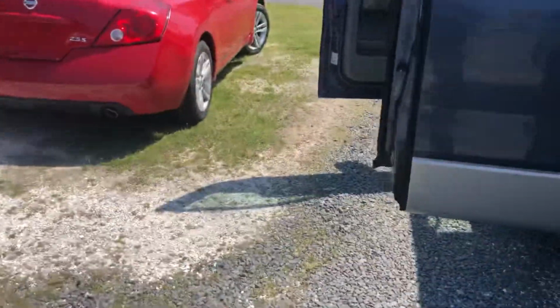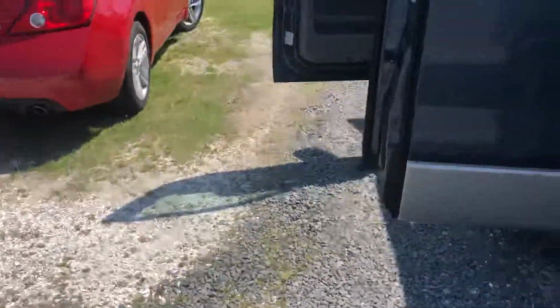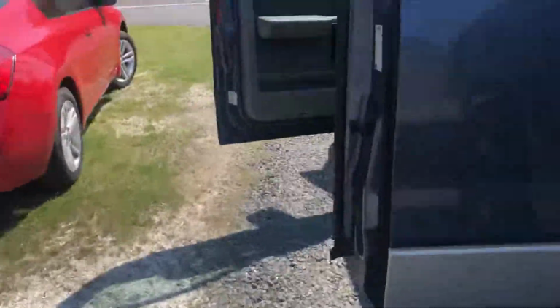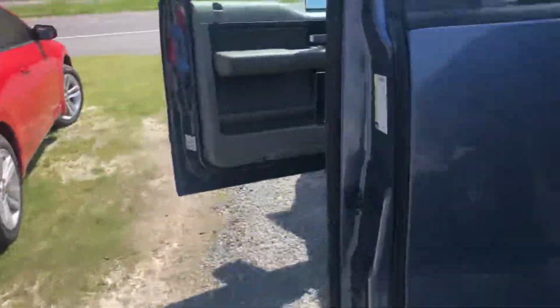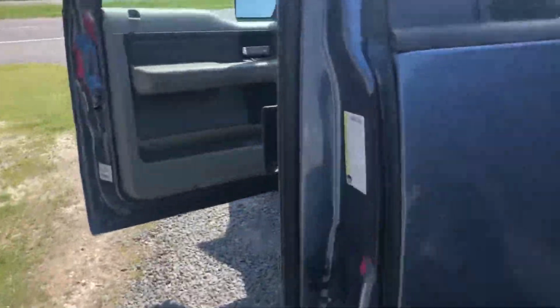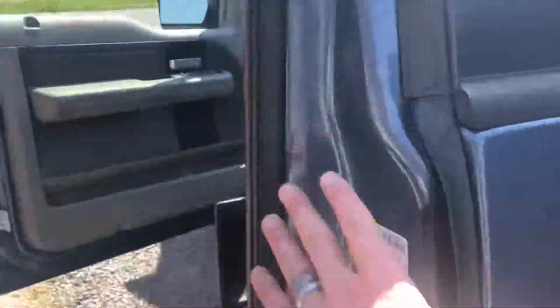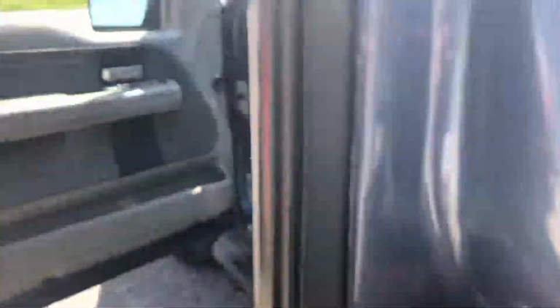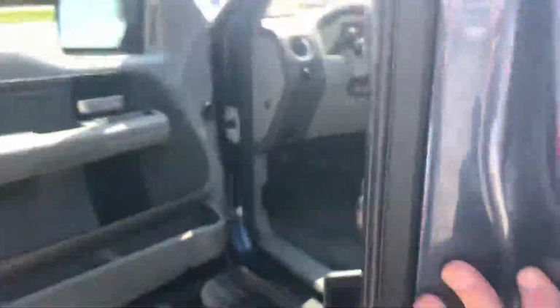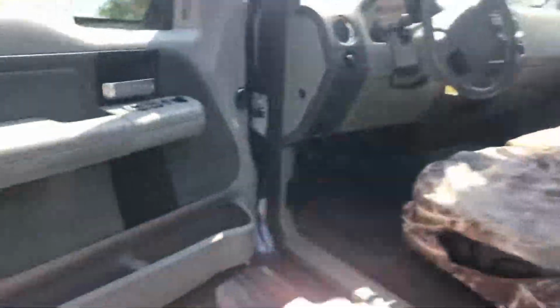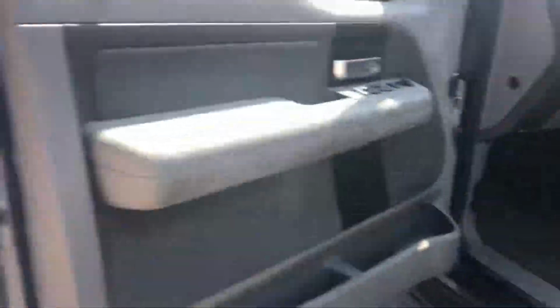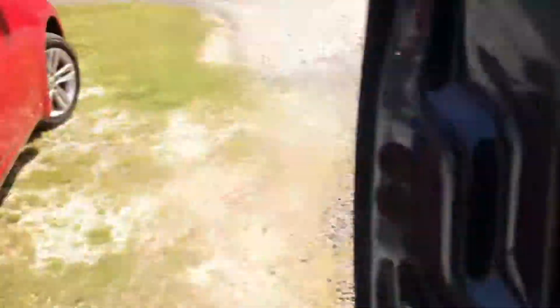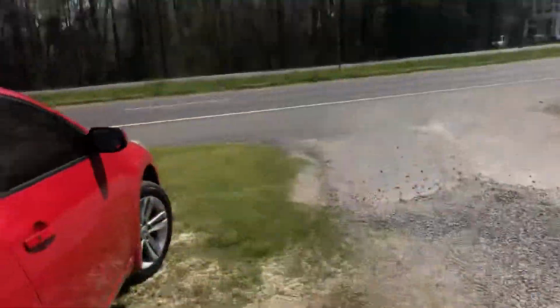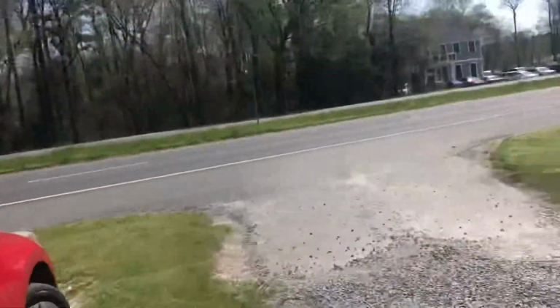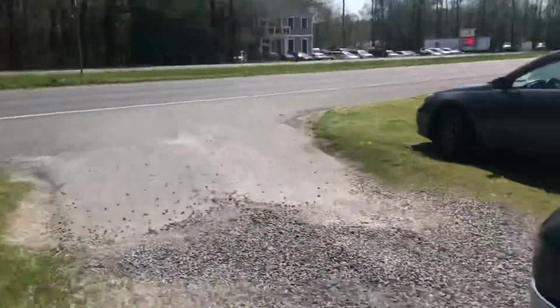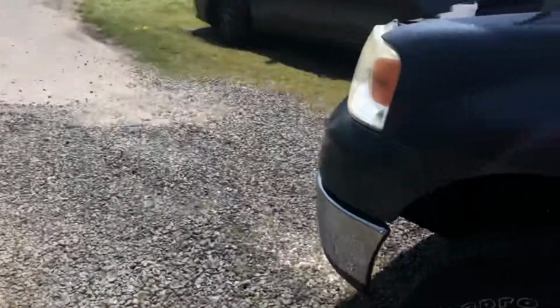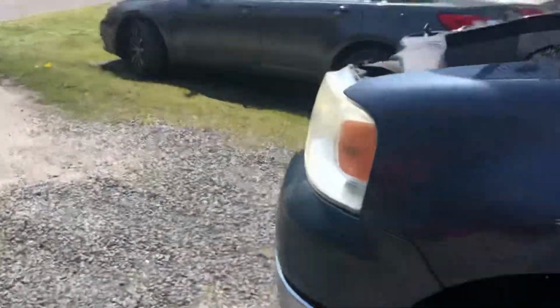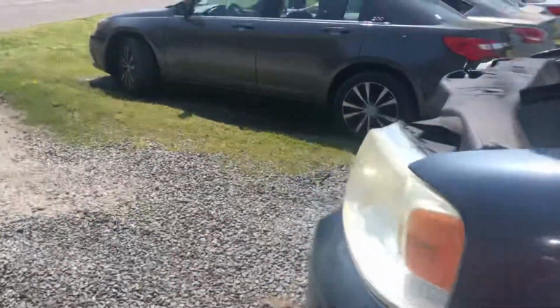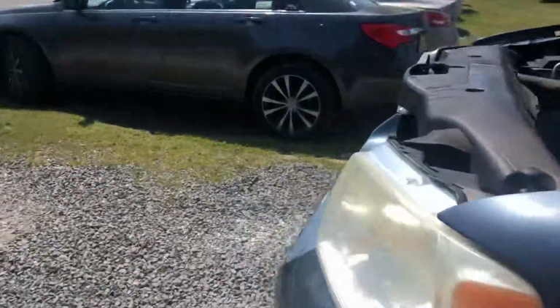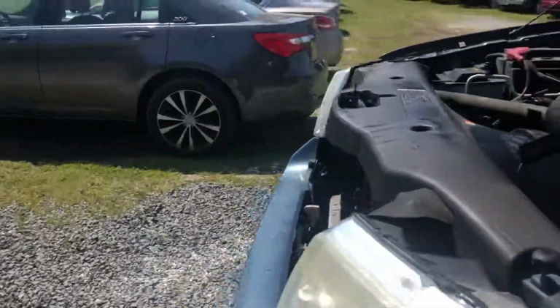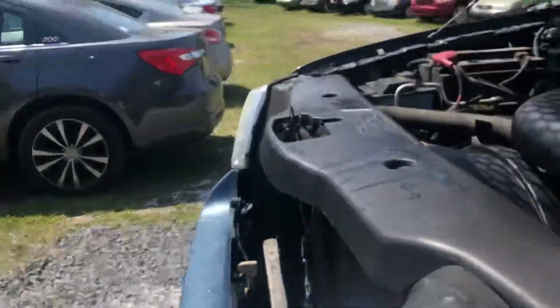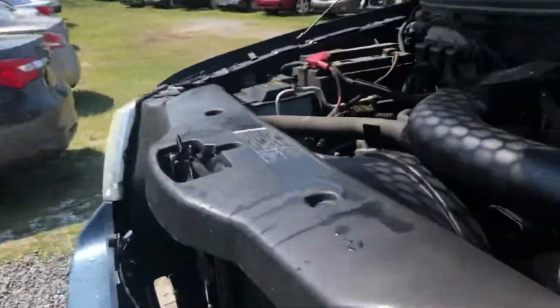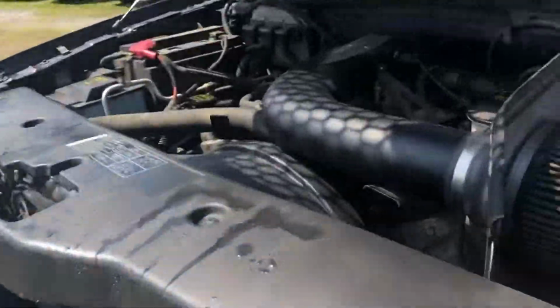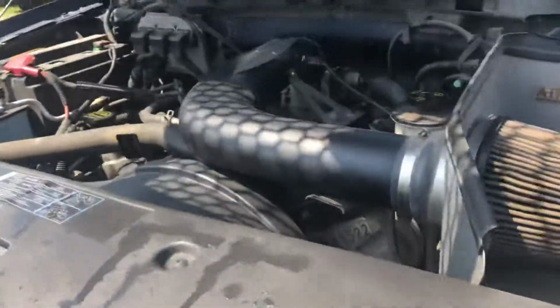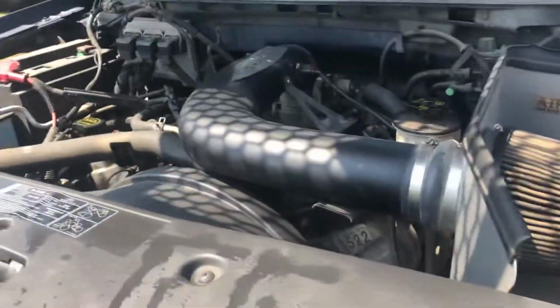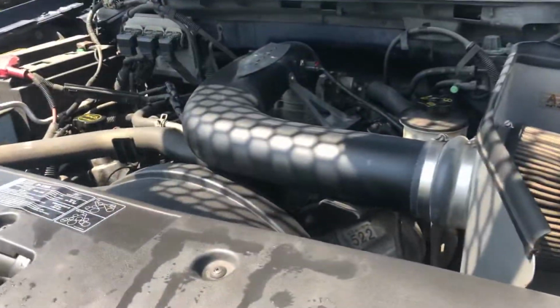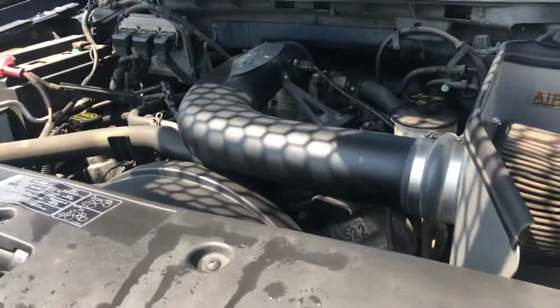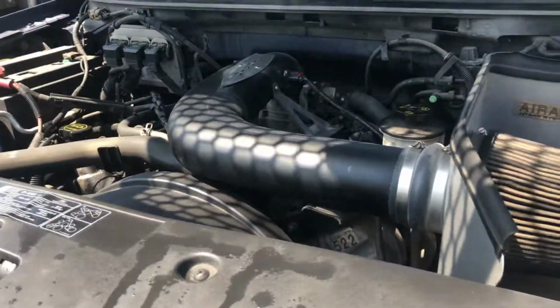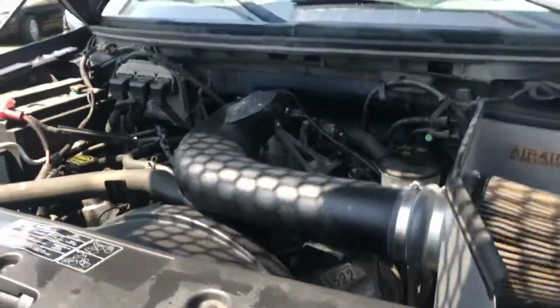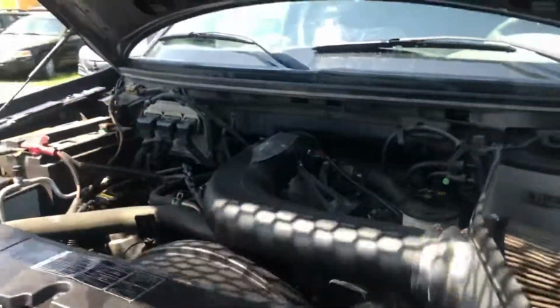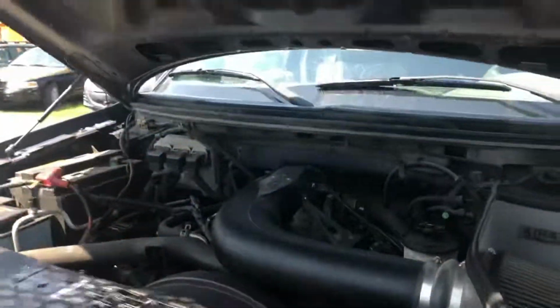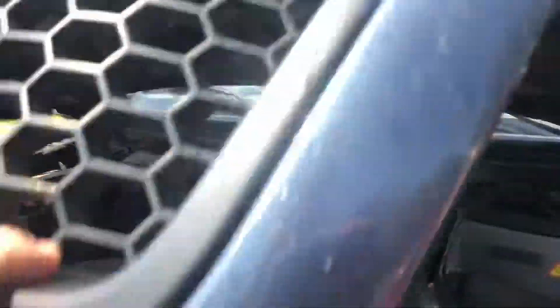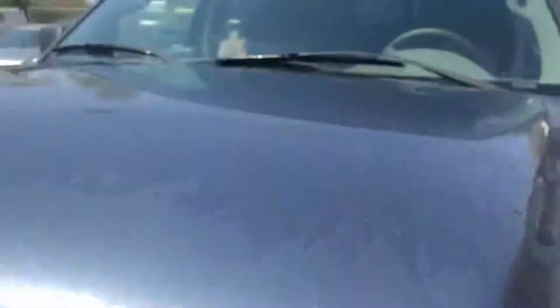I'm gonna take this for a spin. Let me put the hood down — sounds good. They always sound a little louder on video, that's just the nature of the beast.